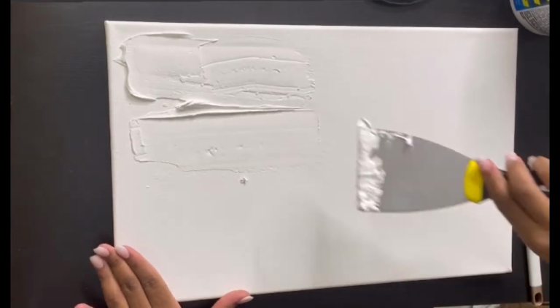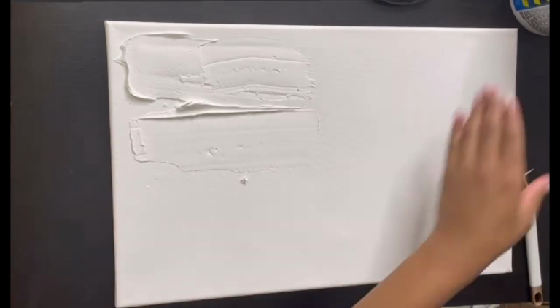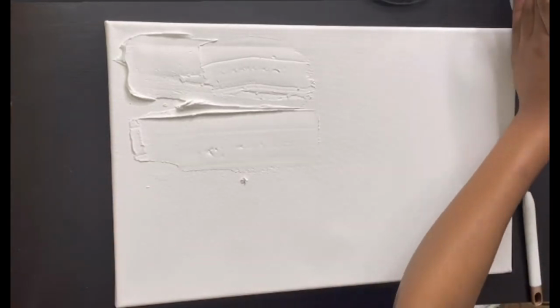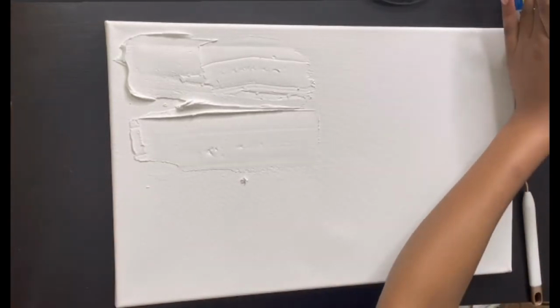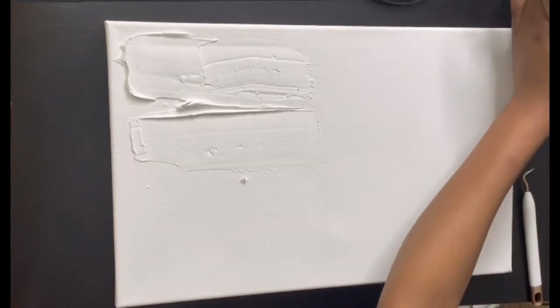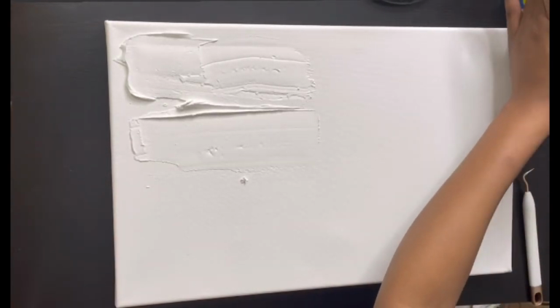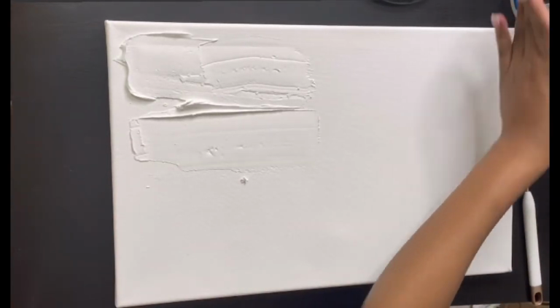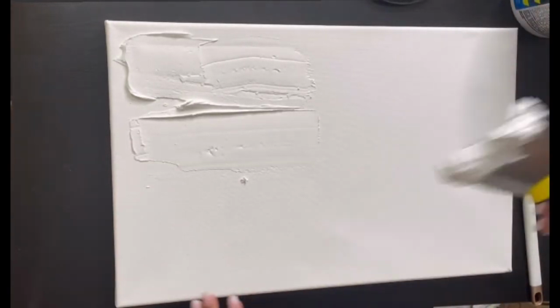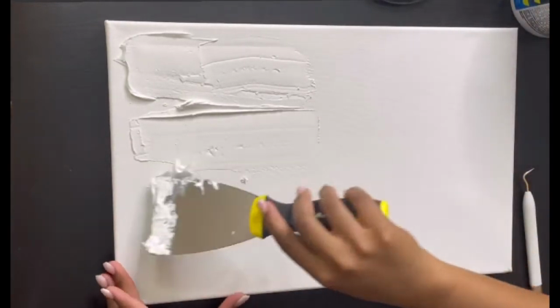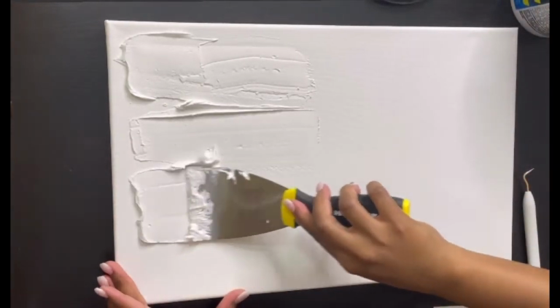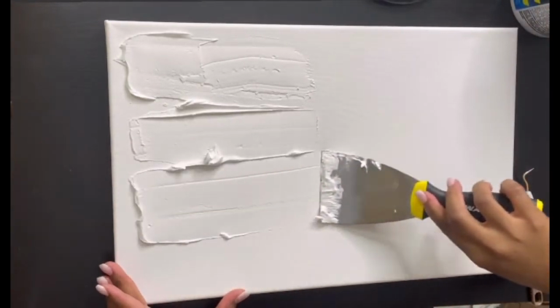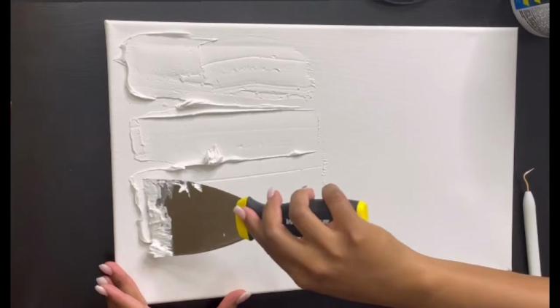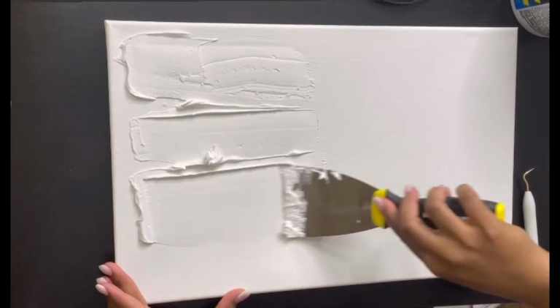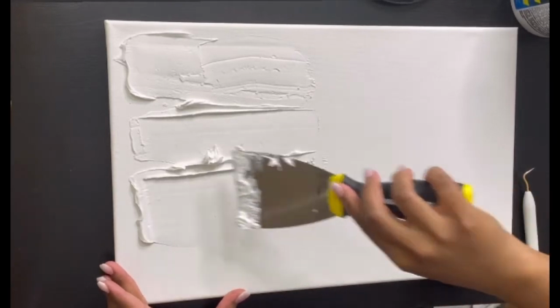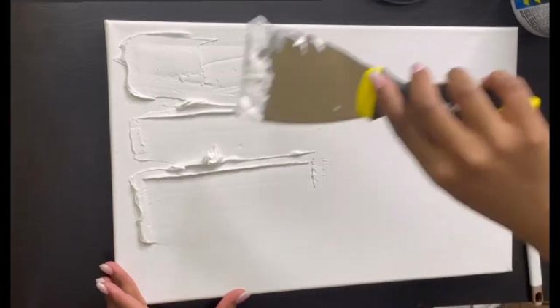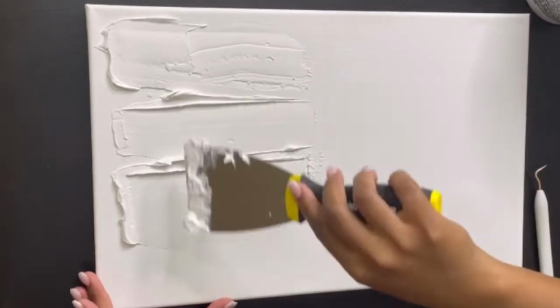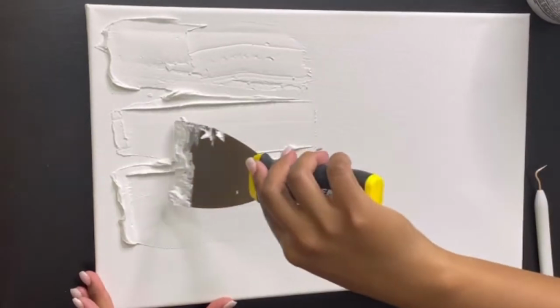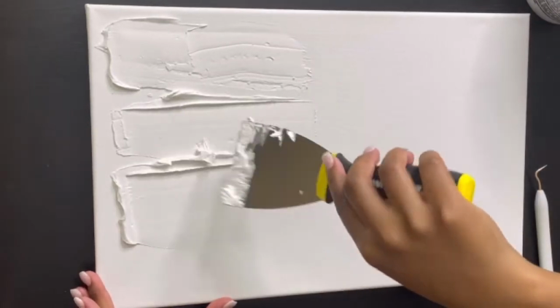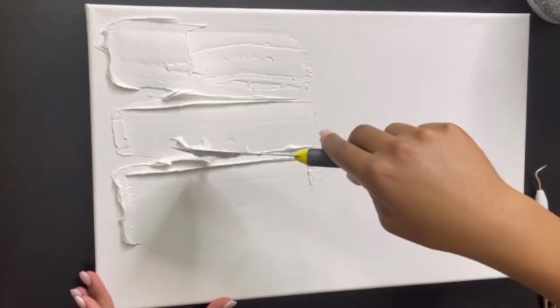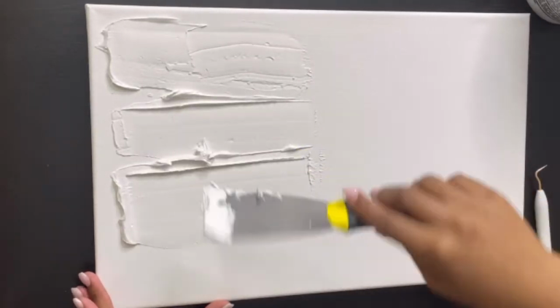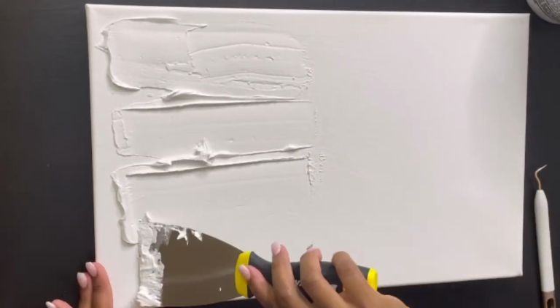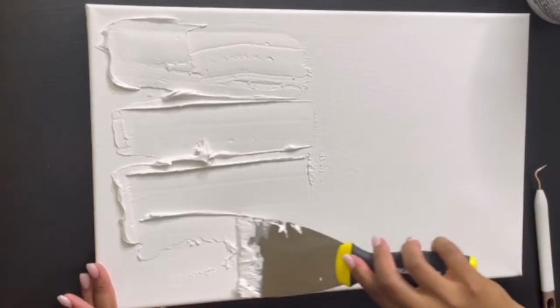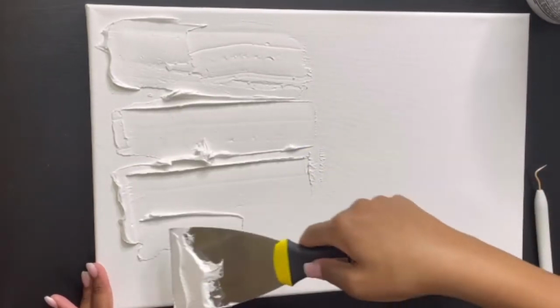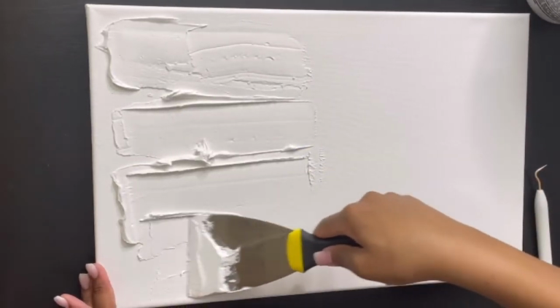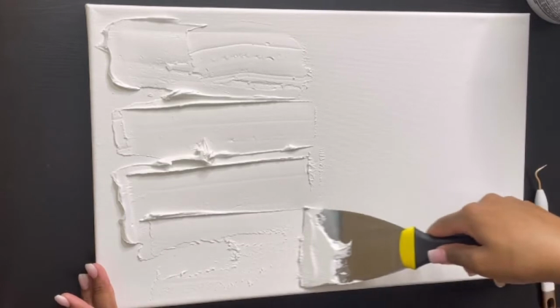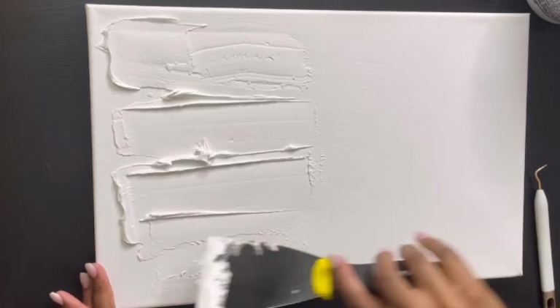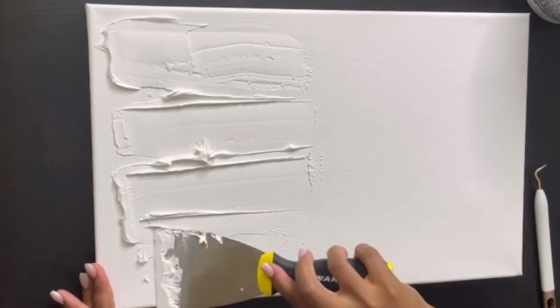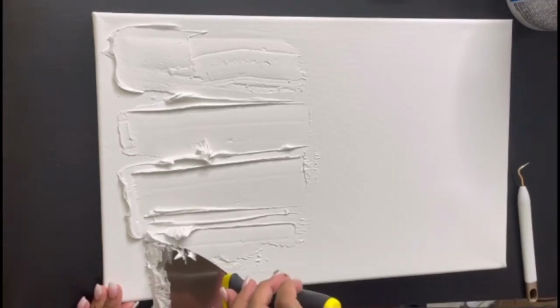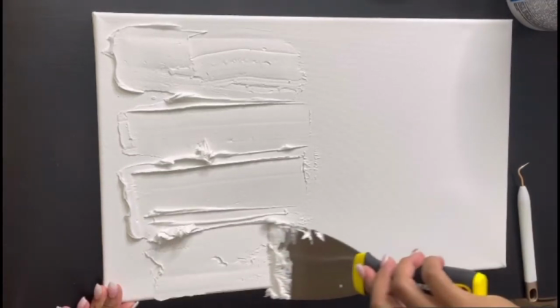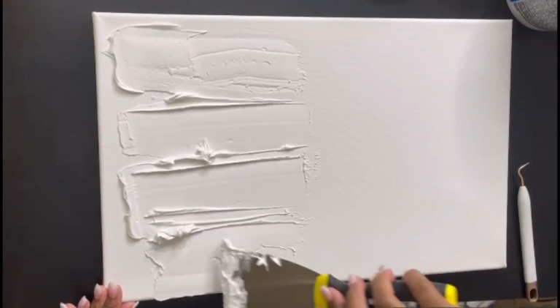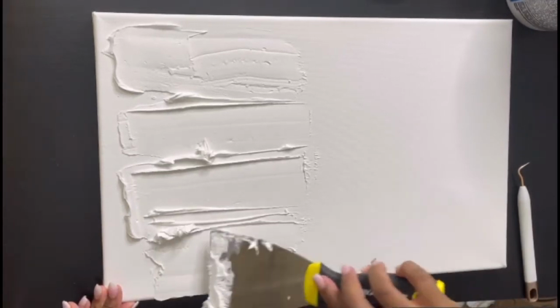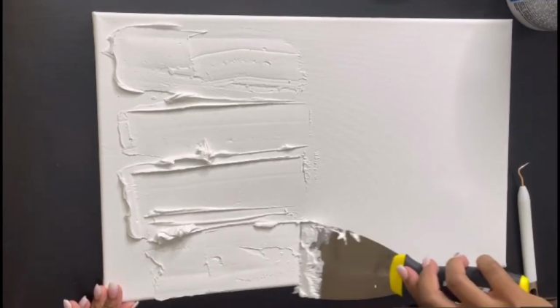This is the time where you can create any design that you want. I'm just going across horizontally. You just keep going until pretty much your canvas is covered, or the design that you're trying to achieve is complete.